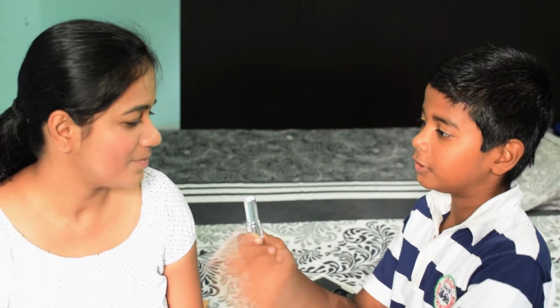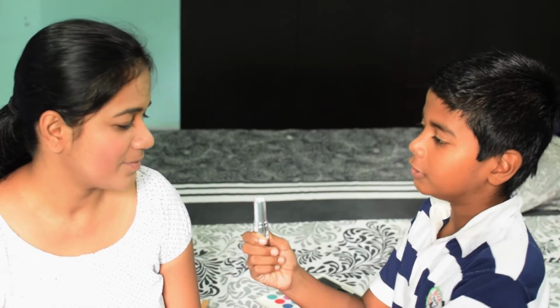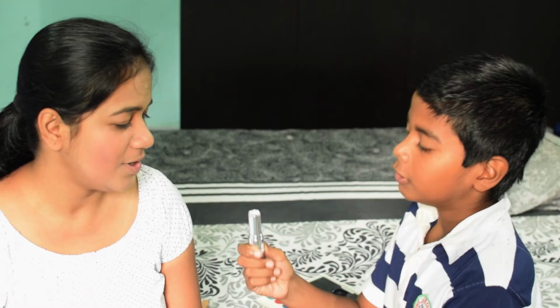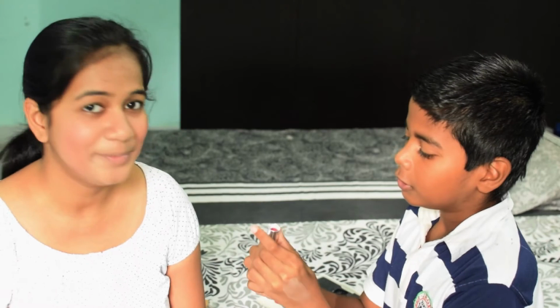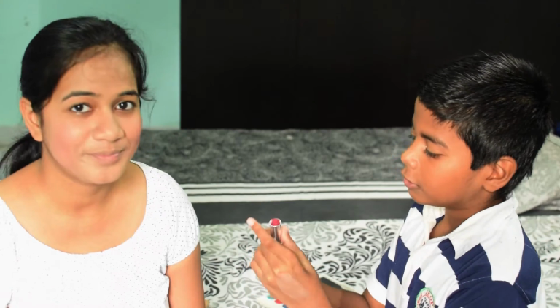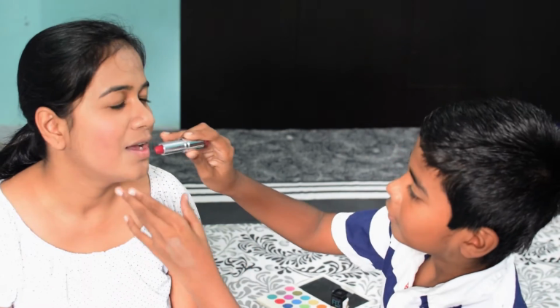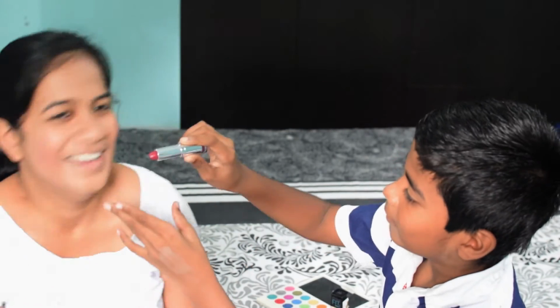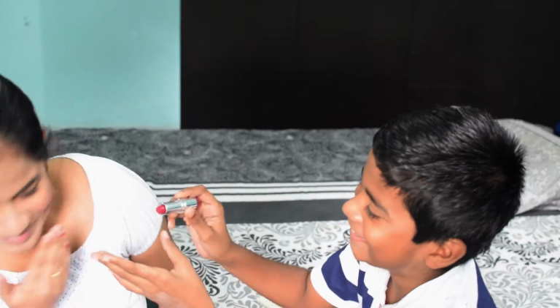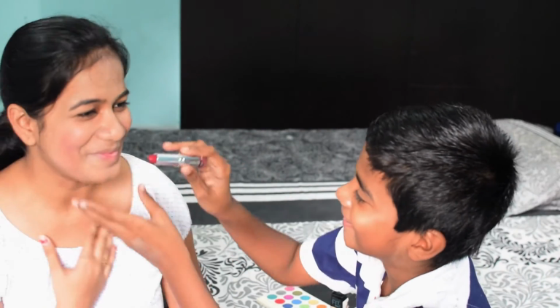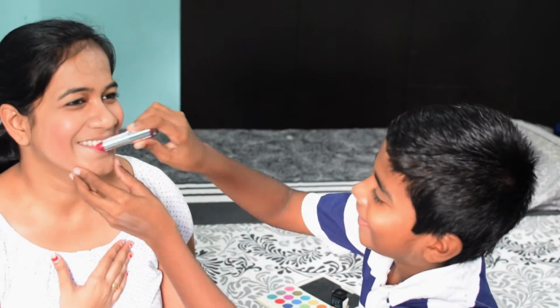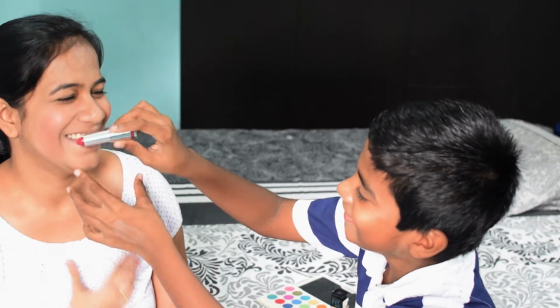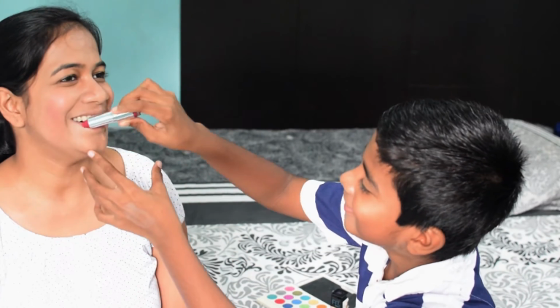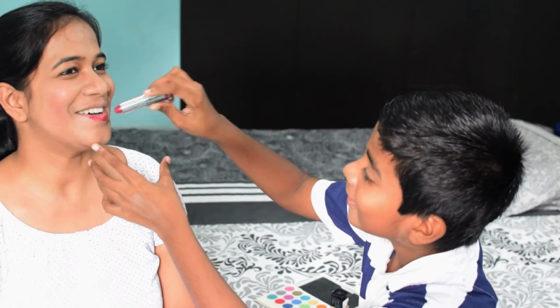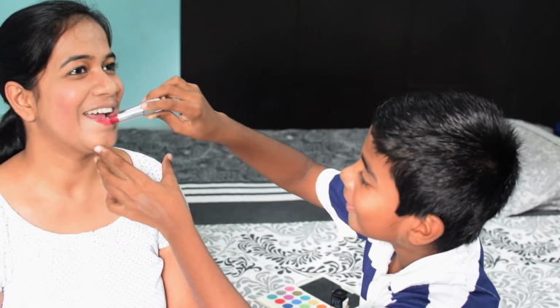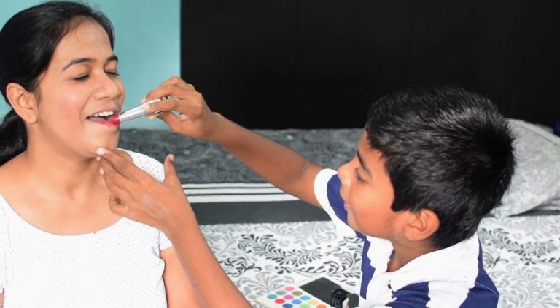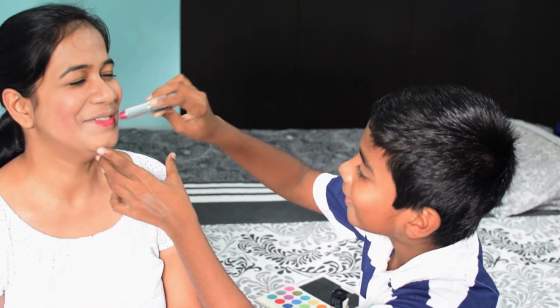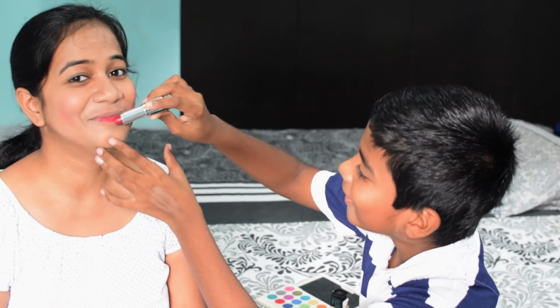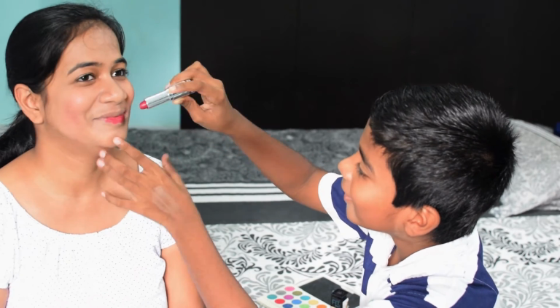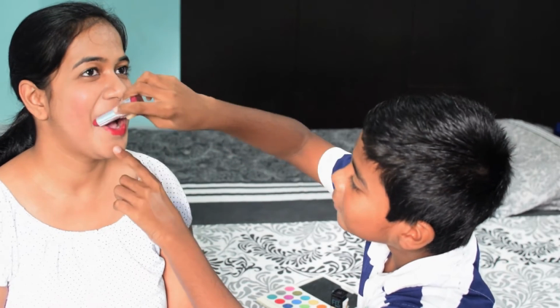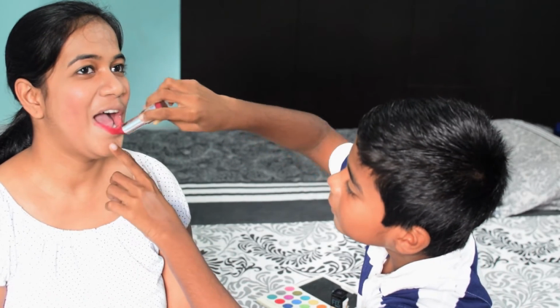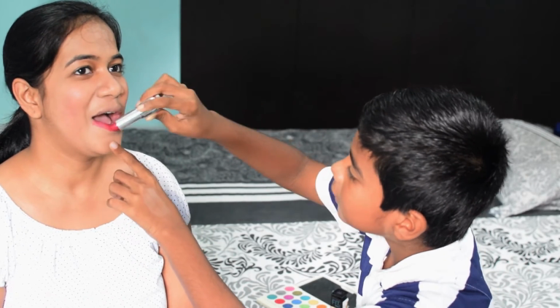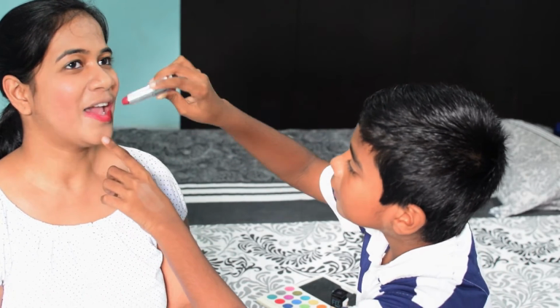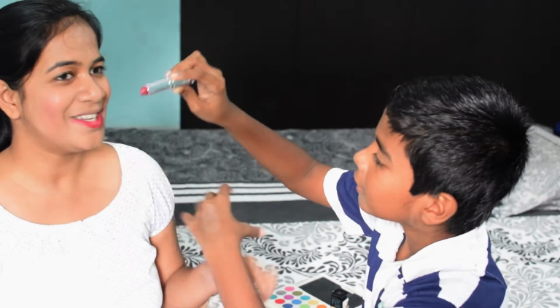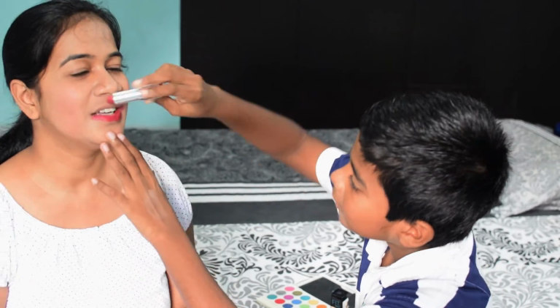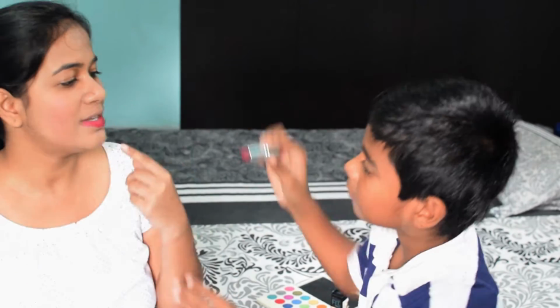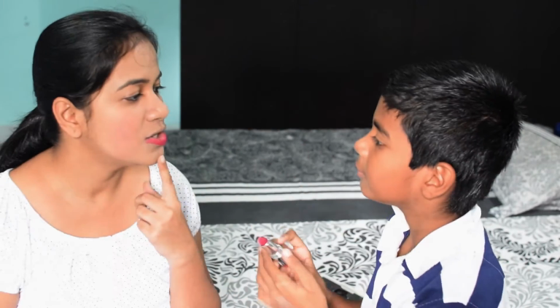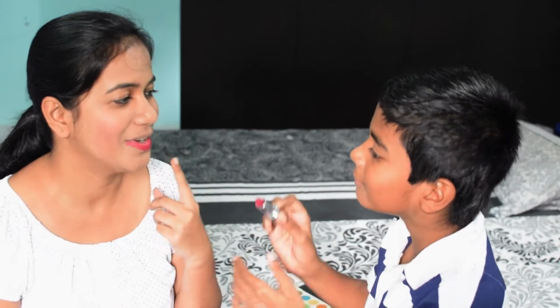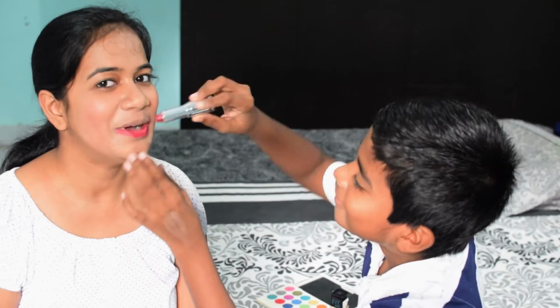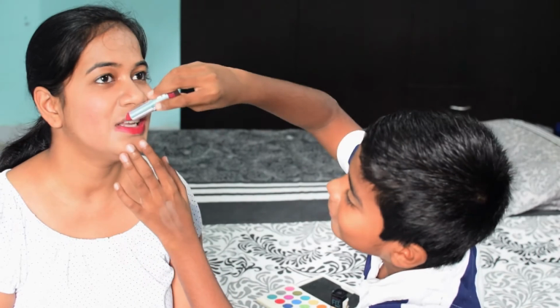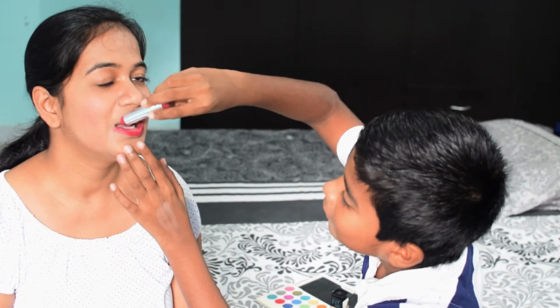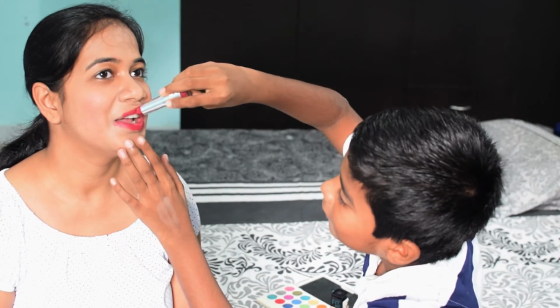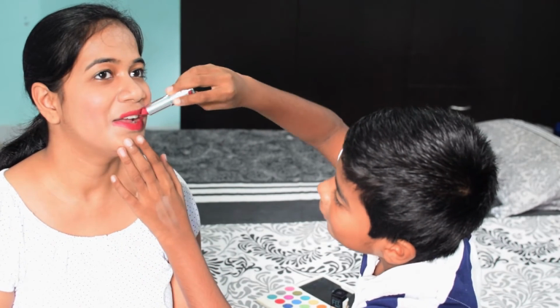So I'm going to apply this lipstick on her lips.